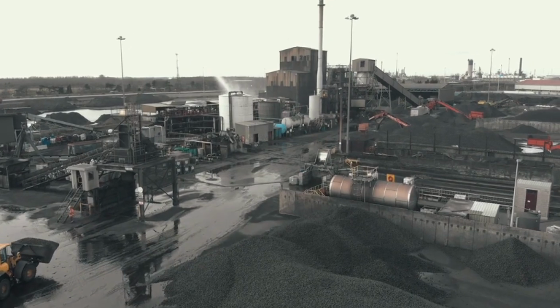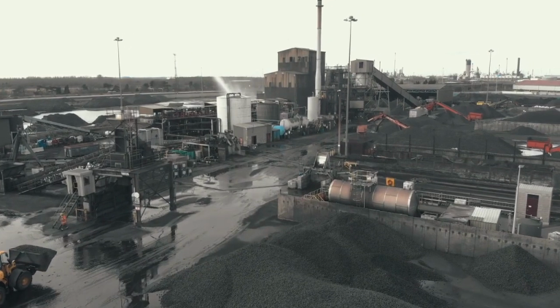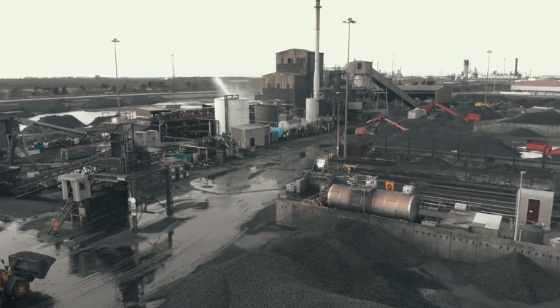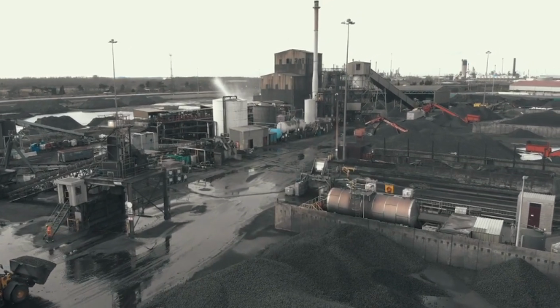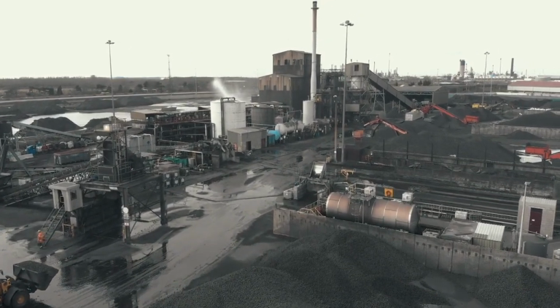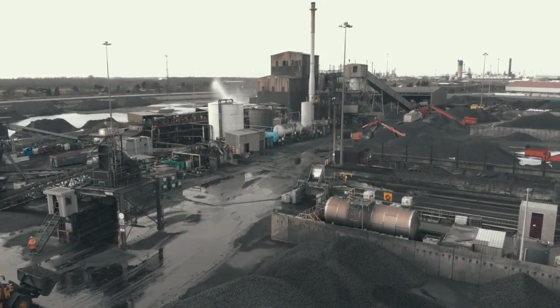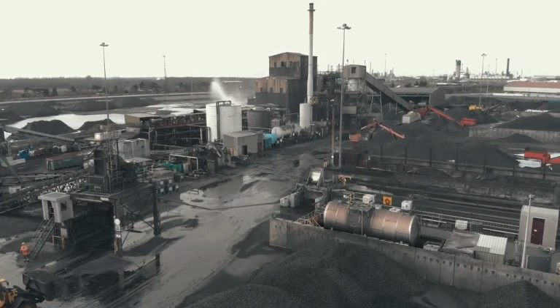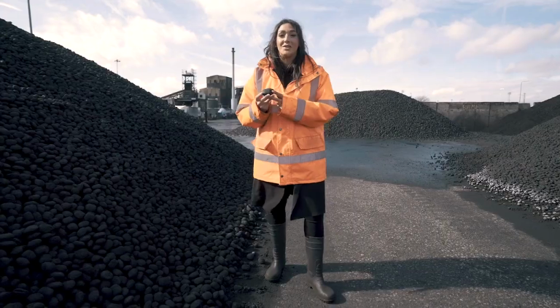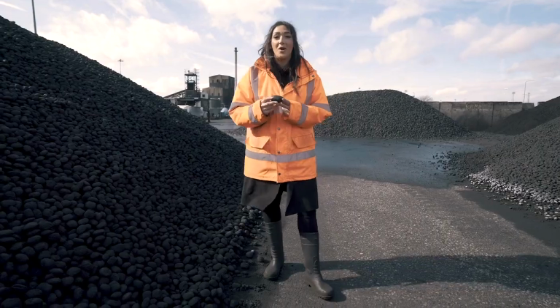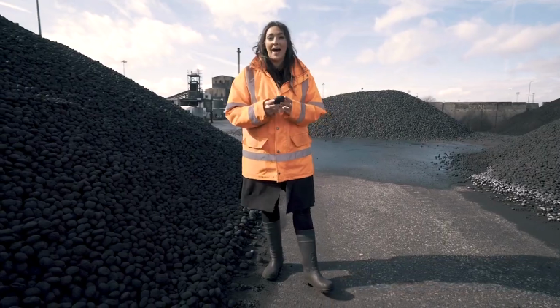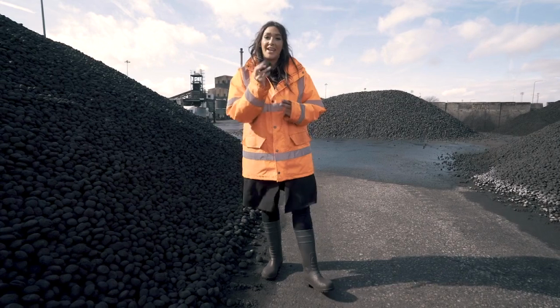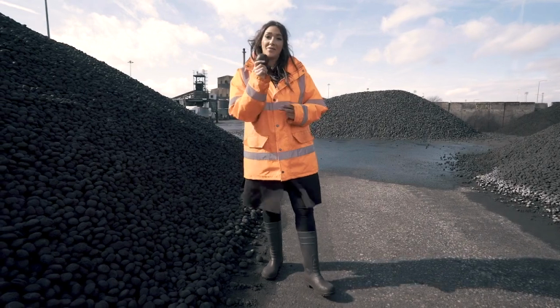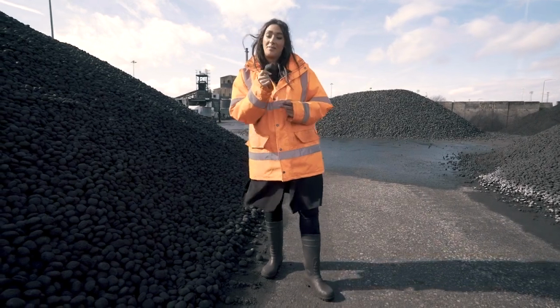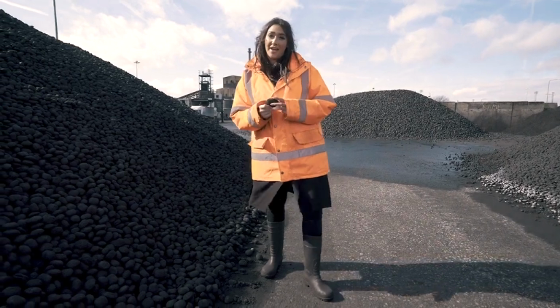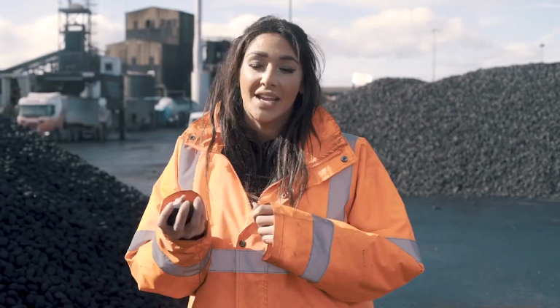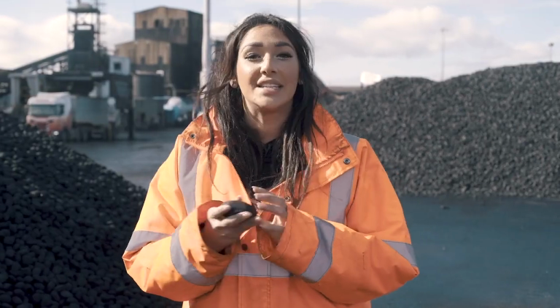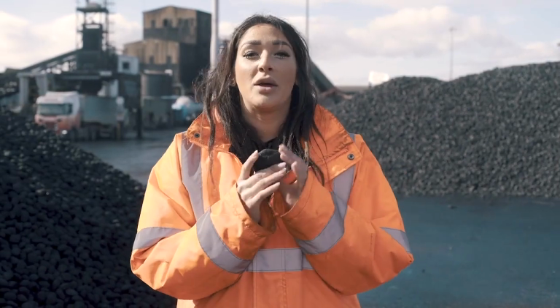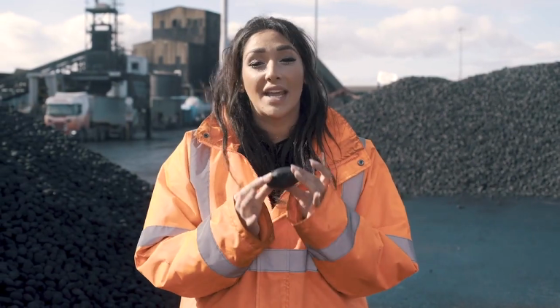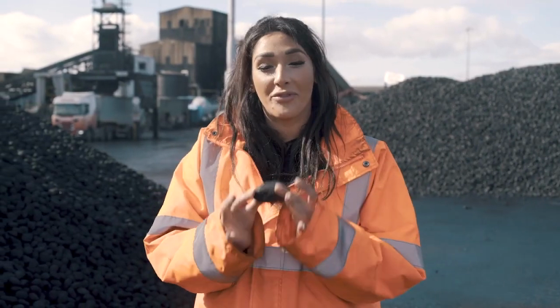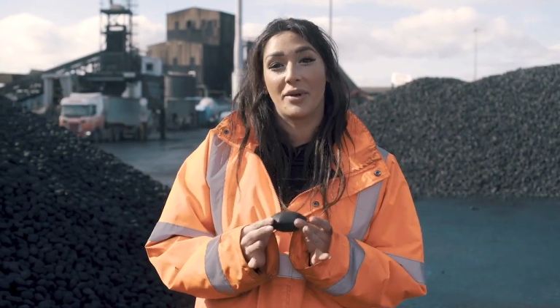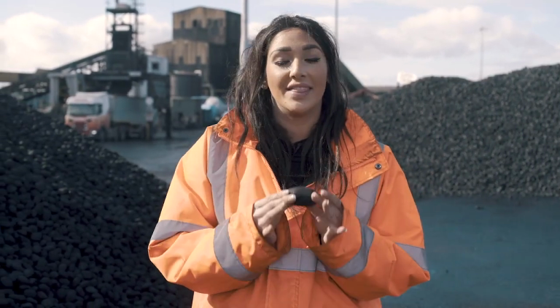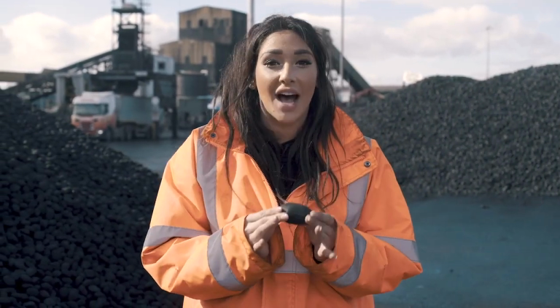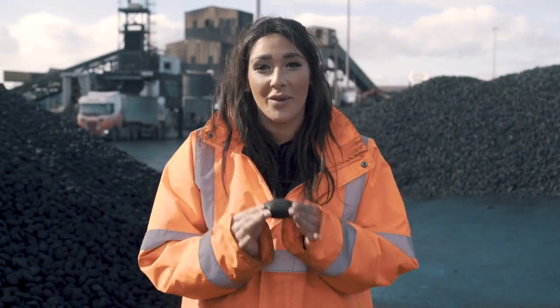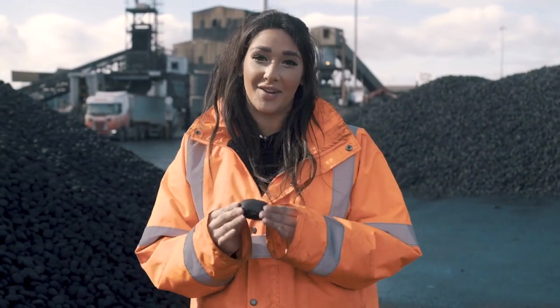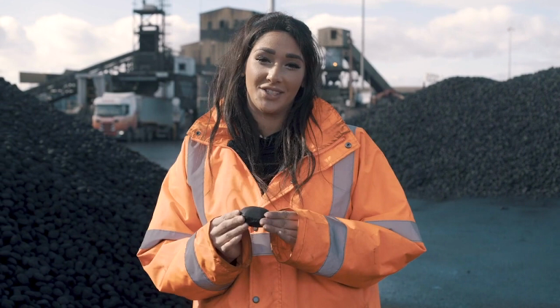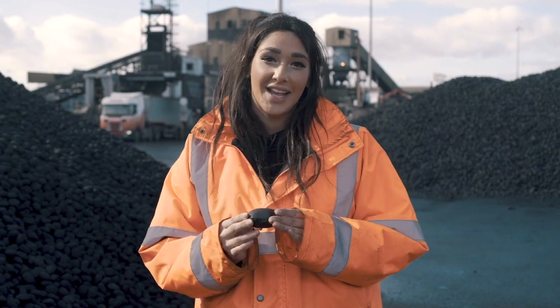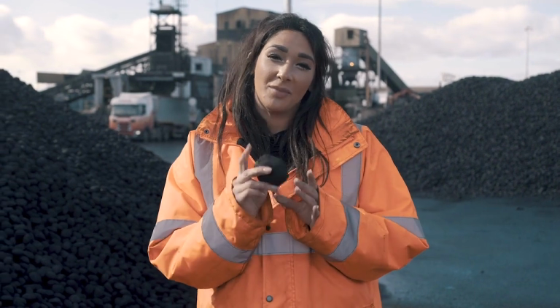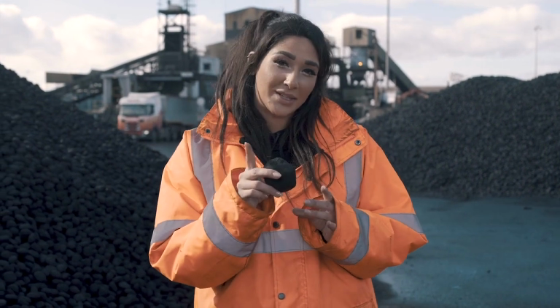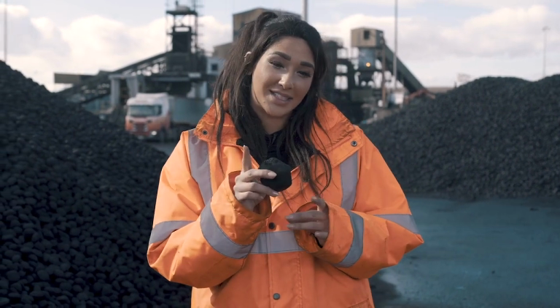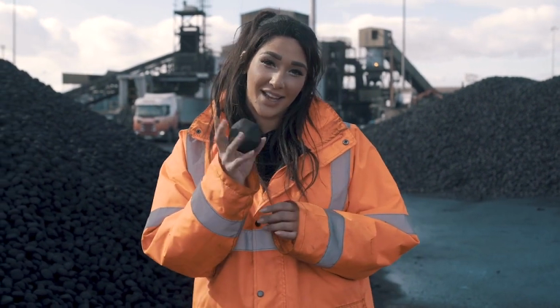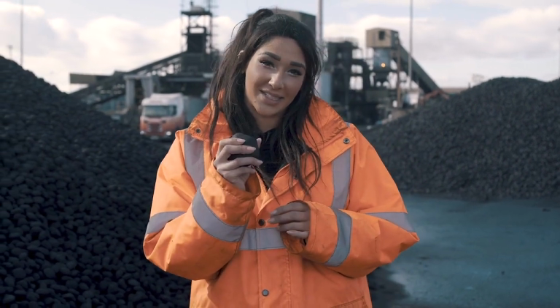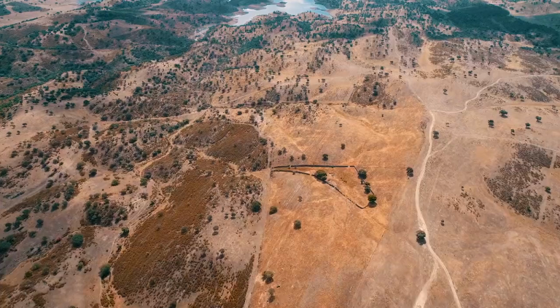I'm at our manufacturing plant in Immingham to tell you all about our Ecol 50 briquette. This is our most eco-friendly briquette in the entire Home Fire range, and you might be surprised to learn what's inside.